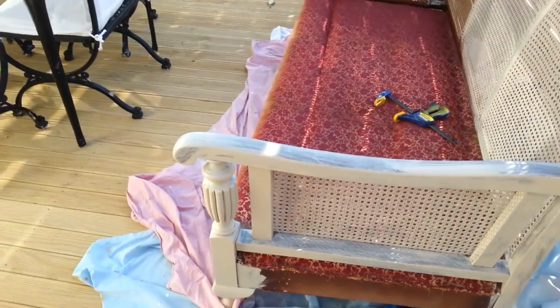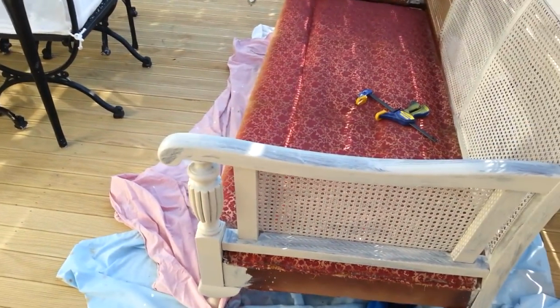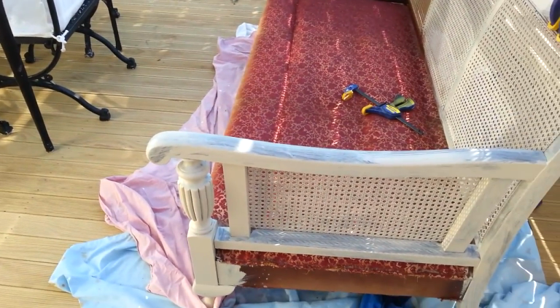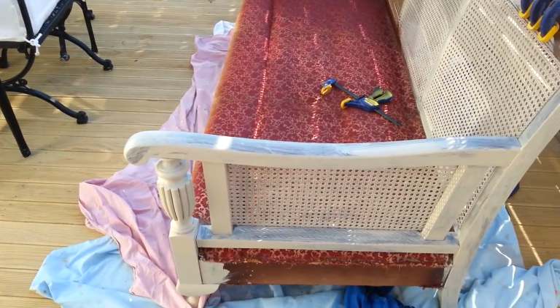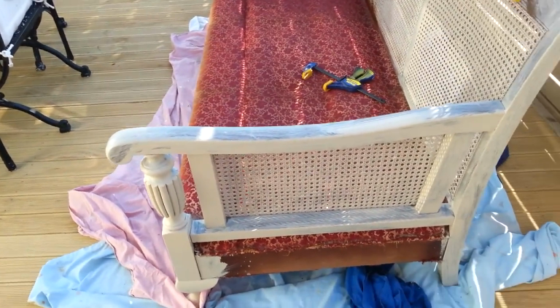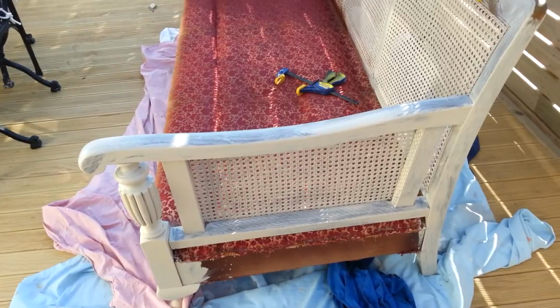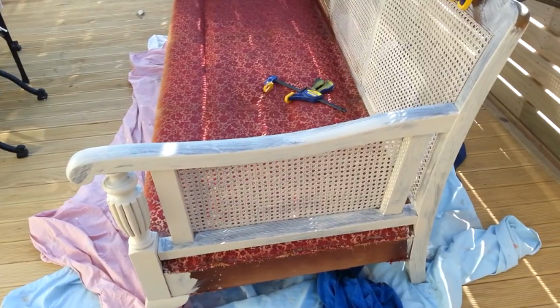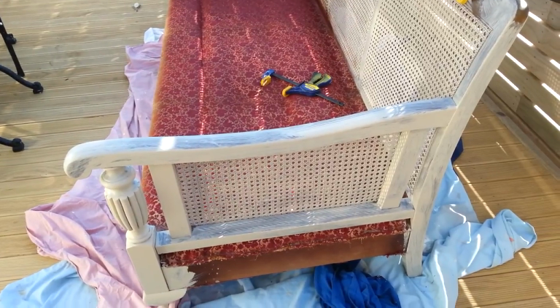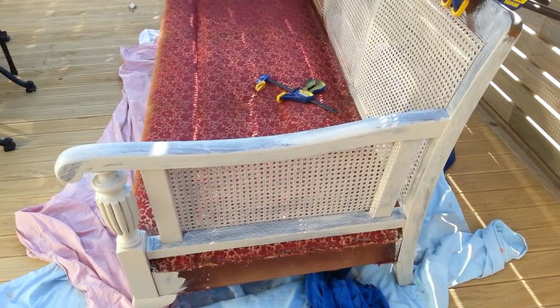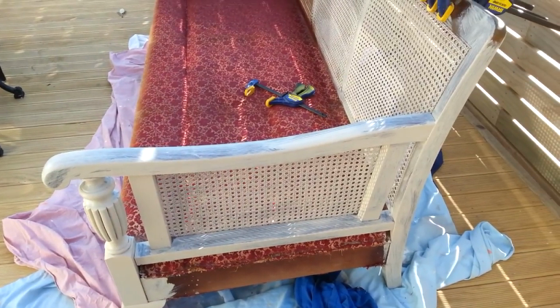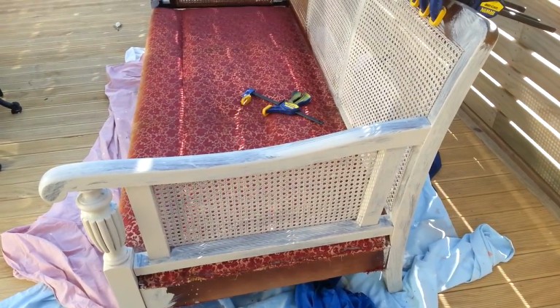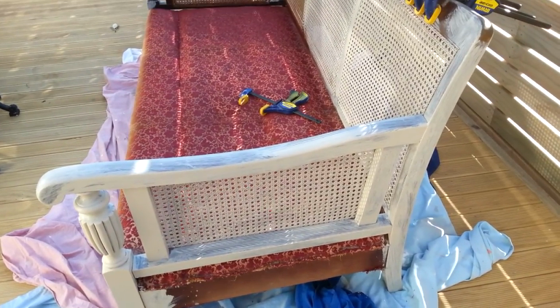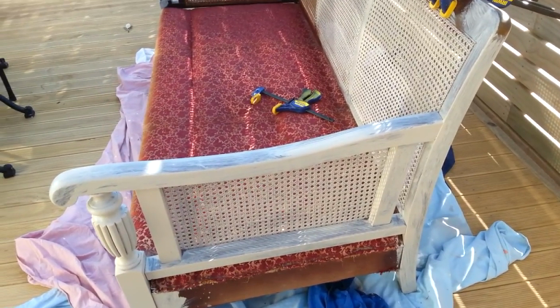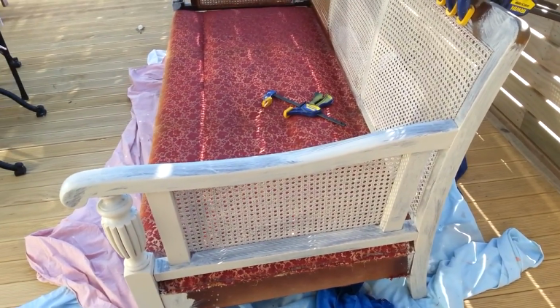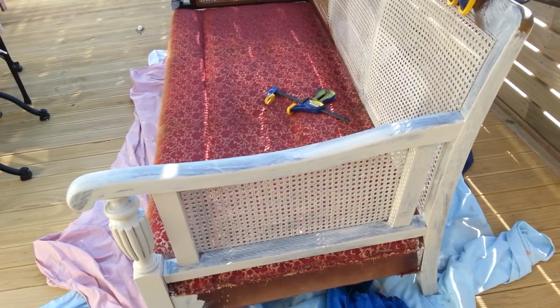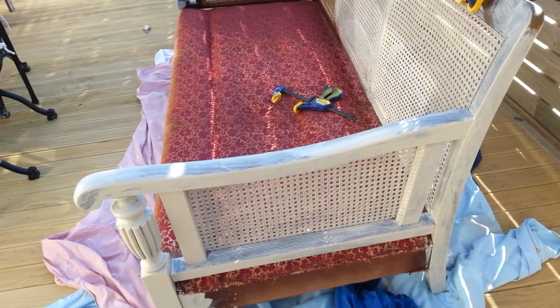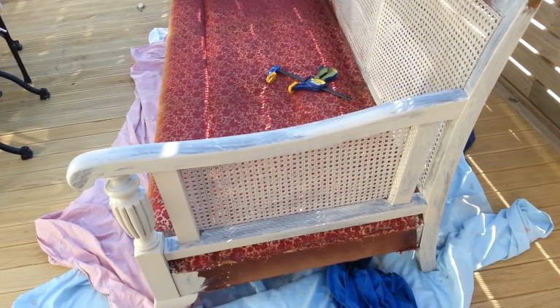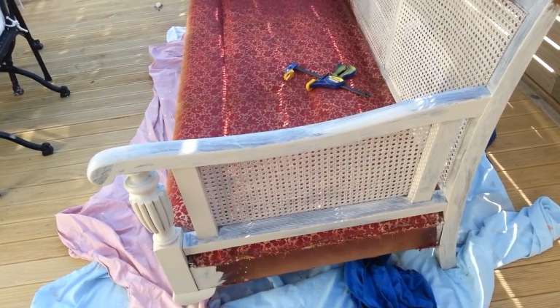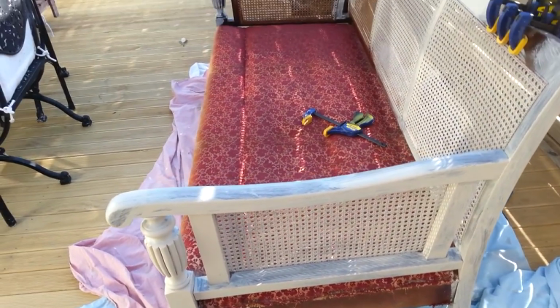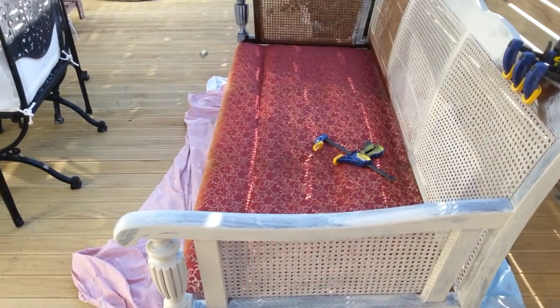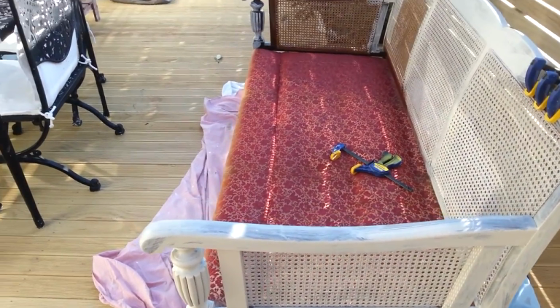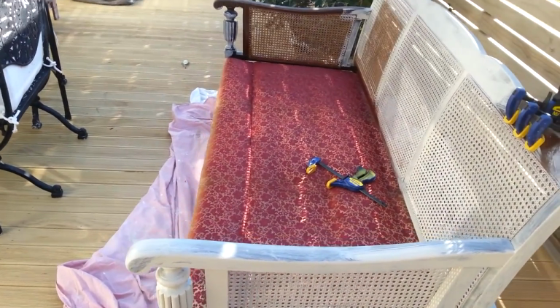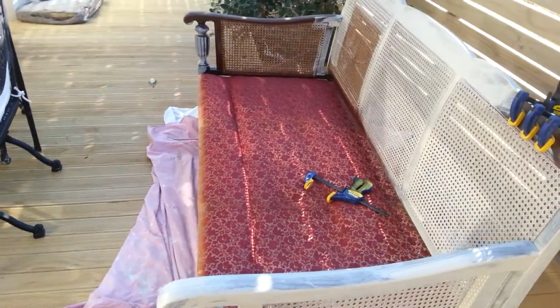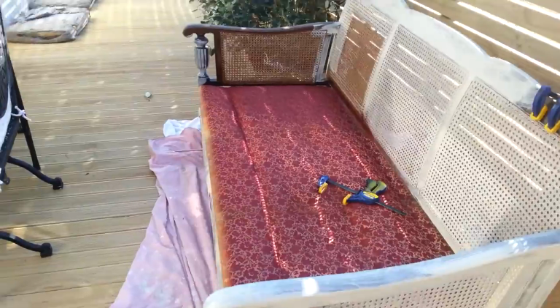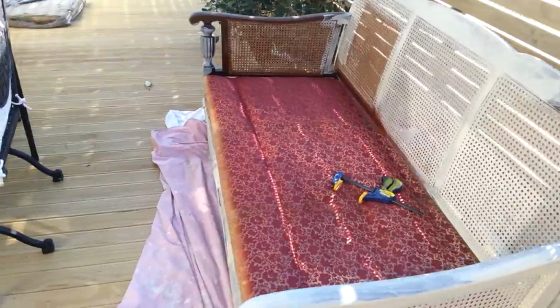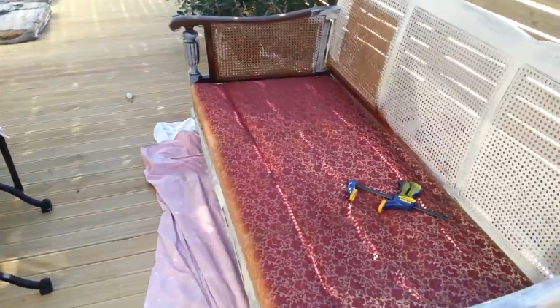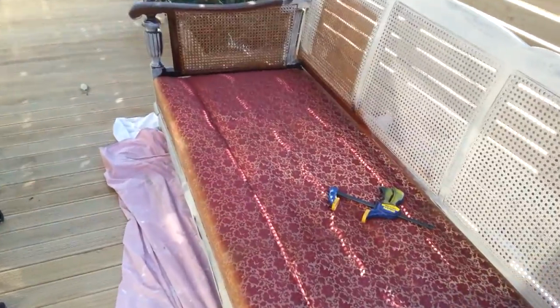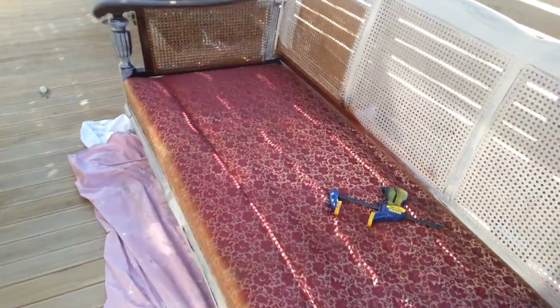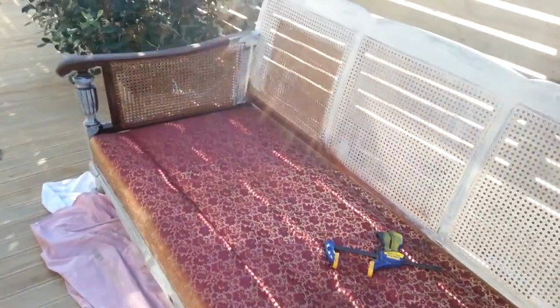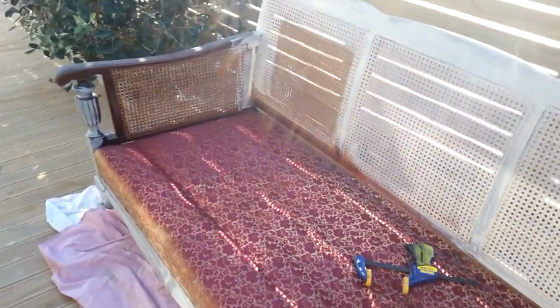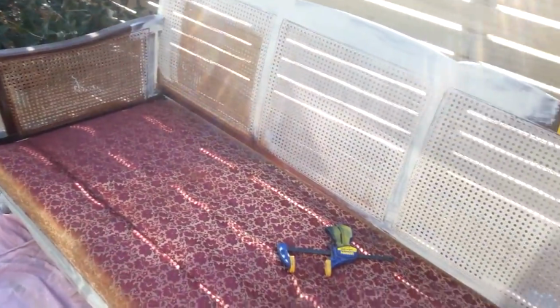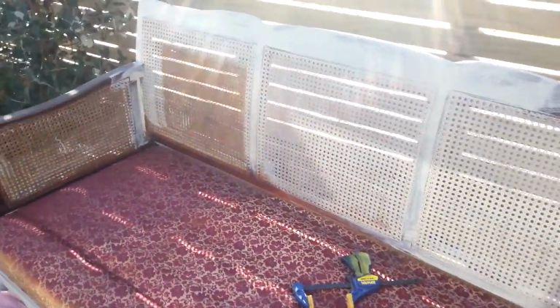I've tipped it upside down, sanded it down, painted the underside and now I've flipped it over and started to put the first coat of paint on this side.